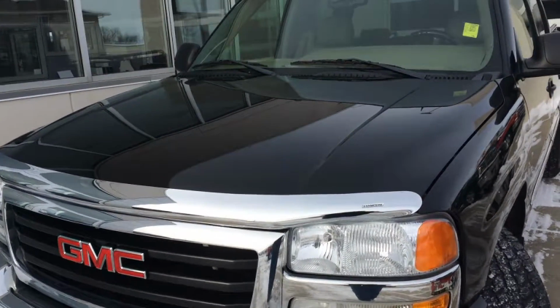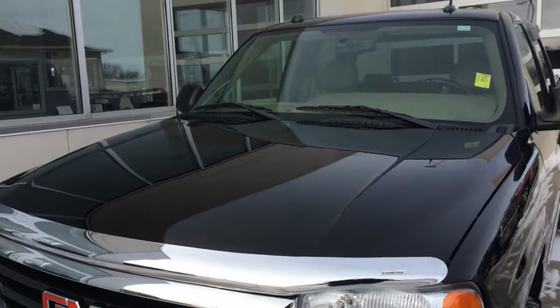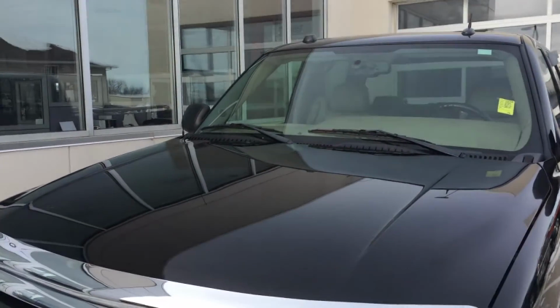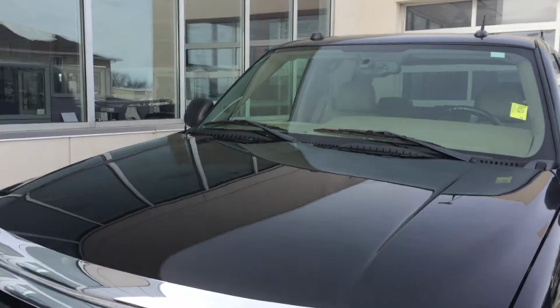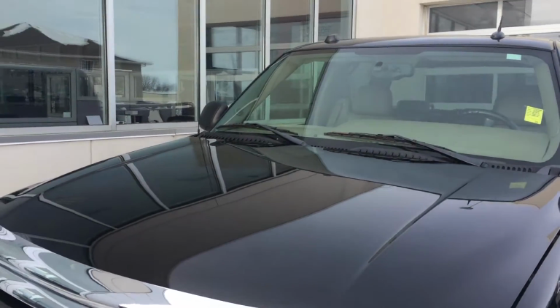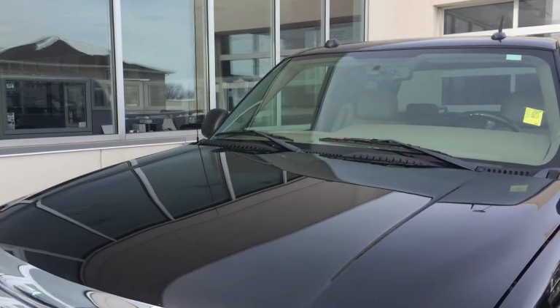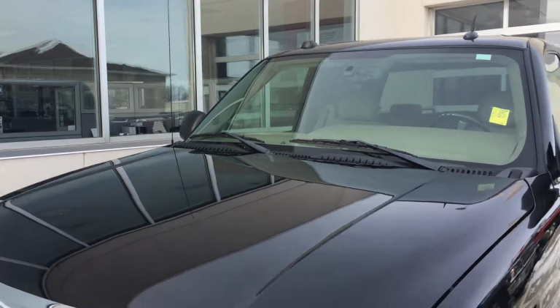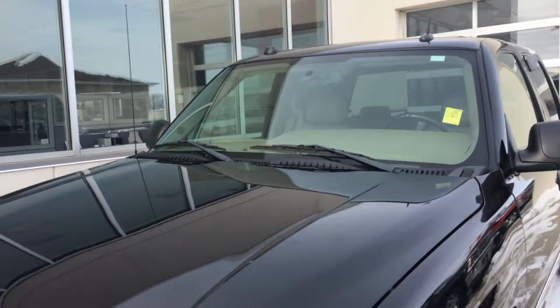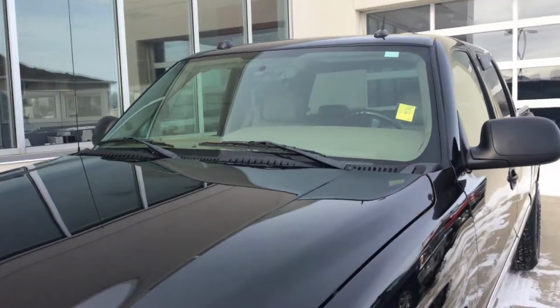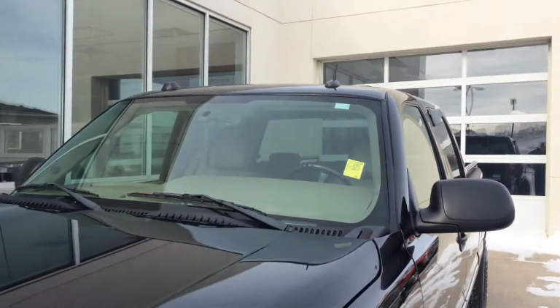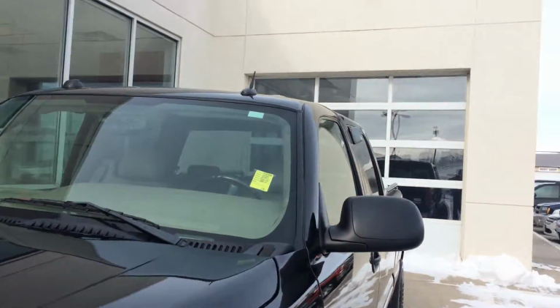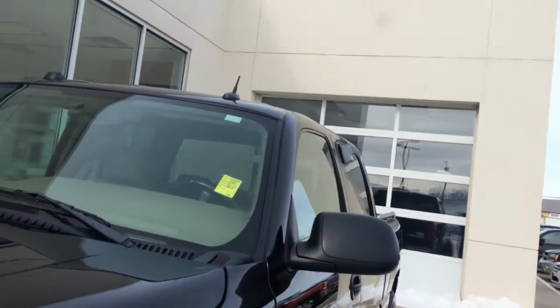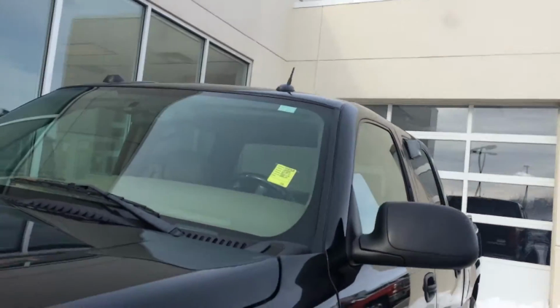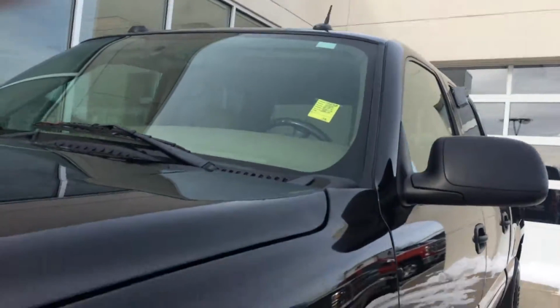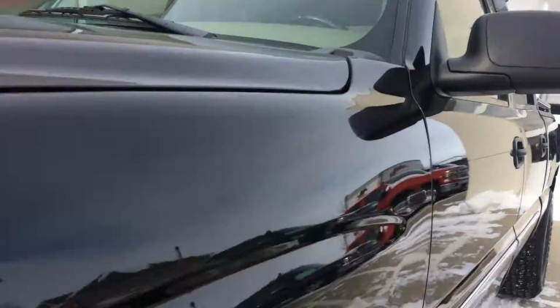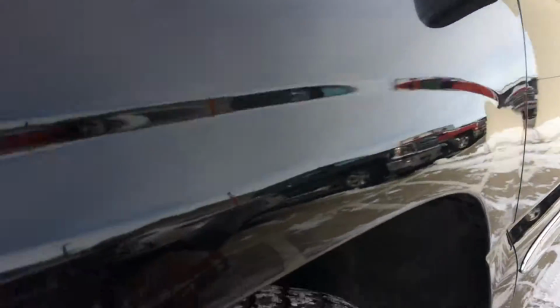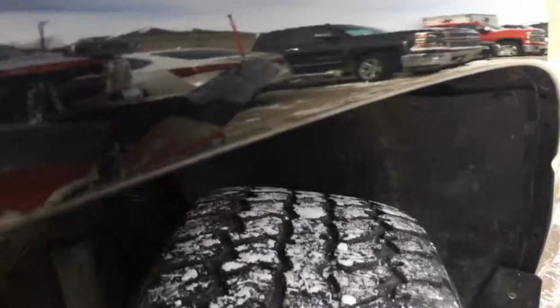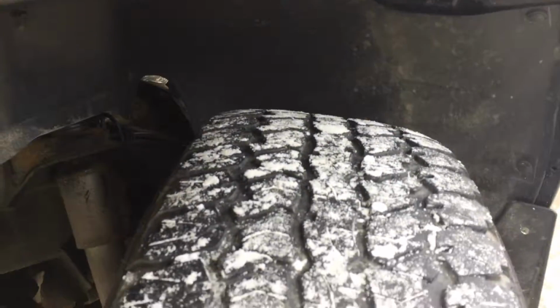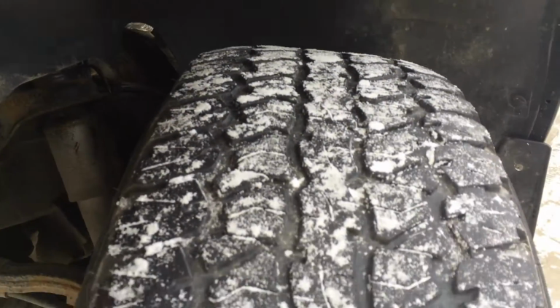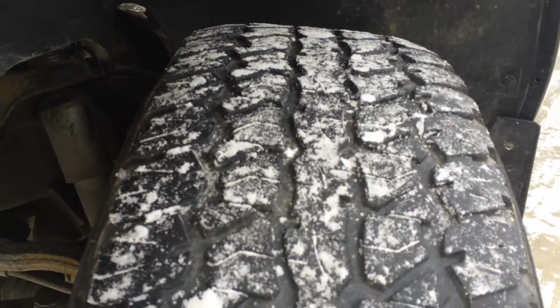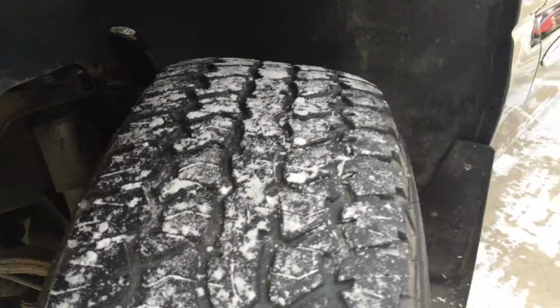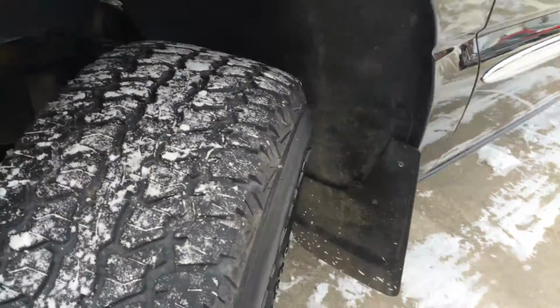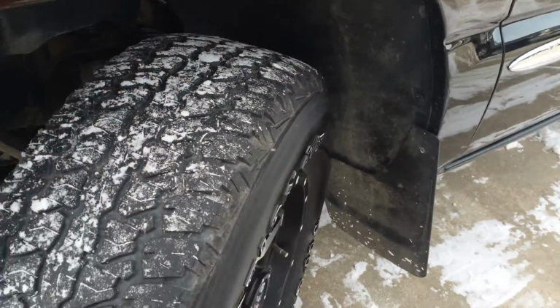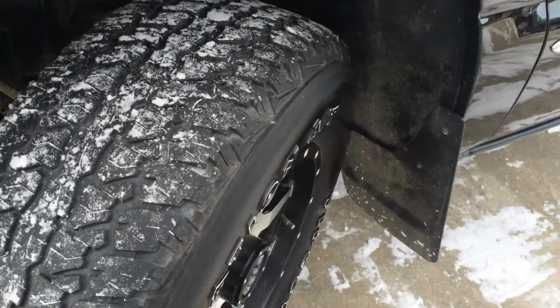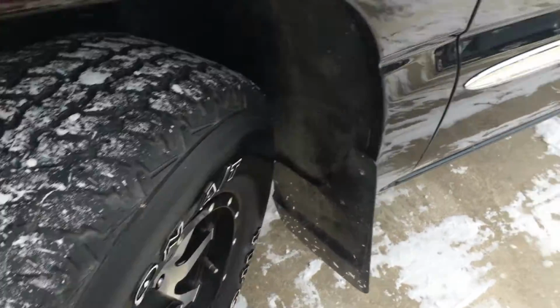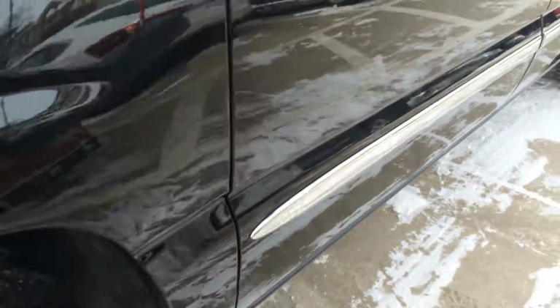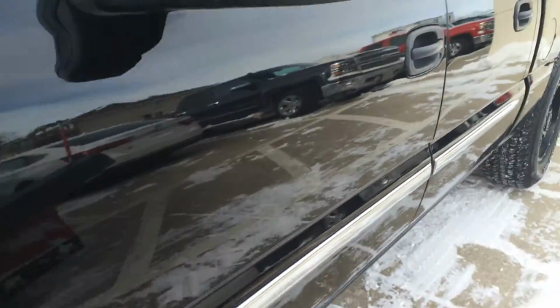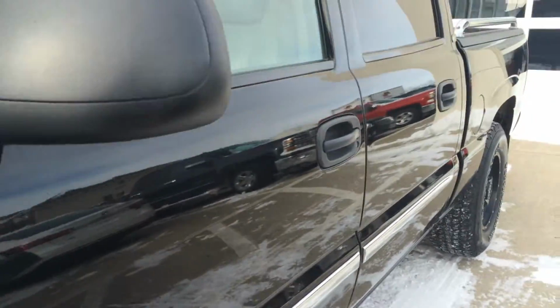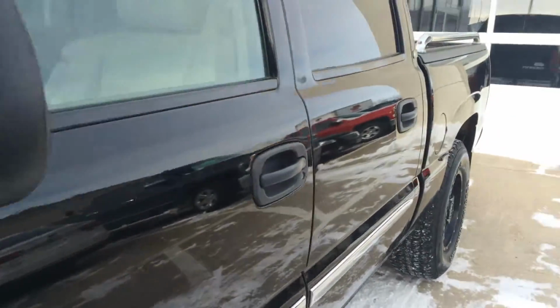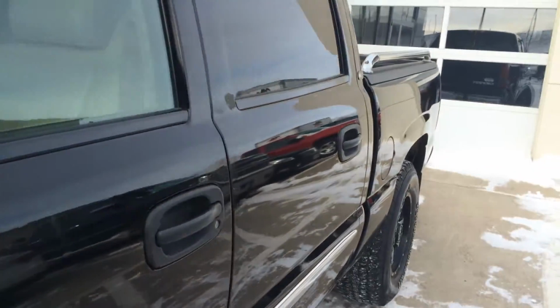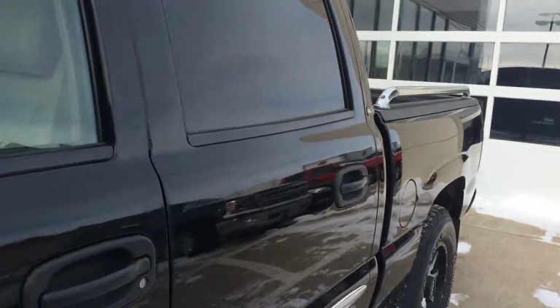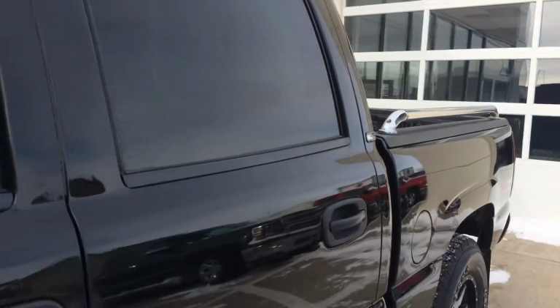Comes with the 5.3 liter V8 engine, 4-speed automatic transmission, 17-inch all-terrain tires. Looks like they aren't in great shape yet. Black in color. This is a crew cab.